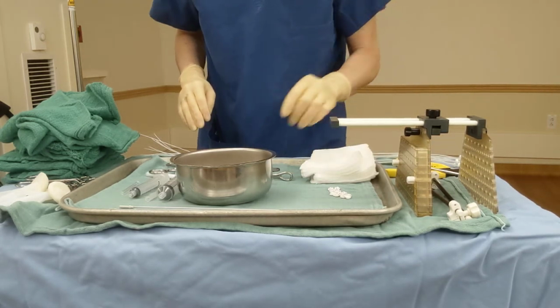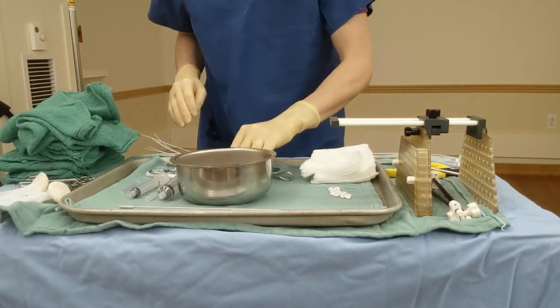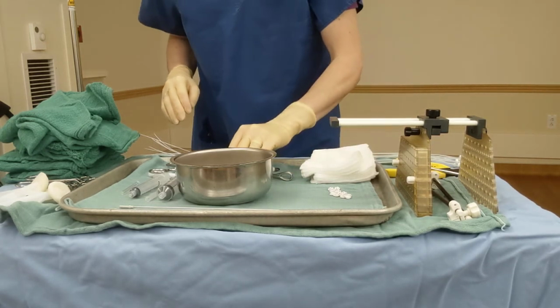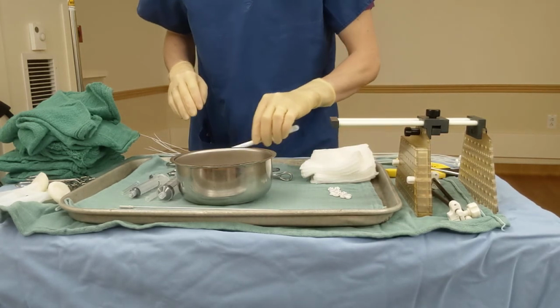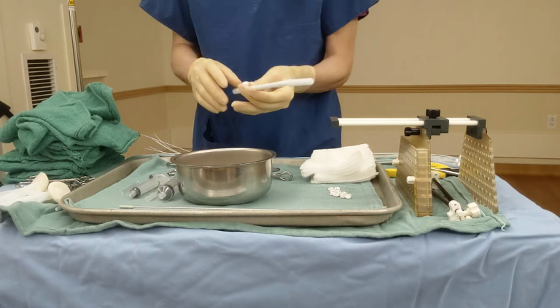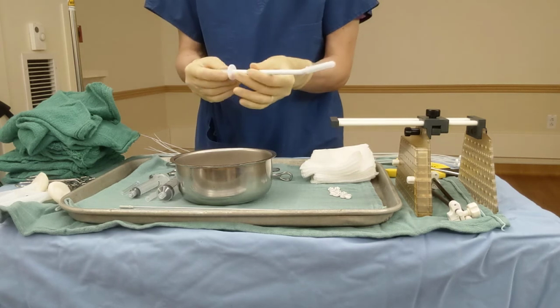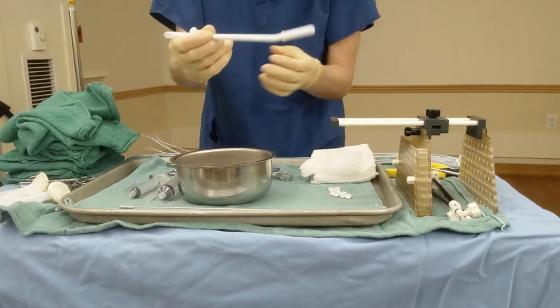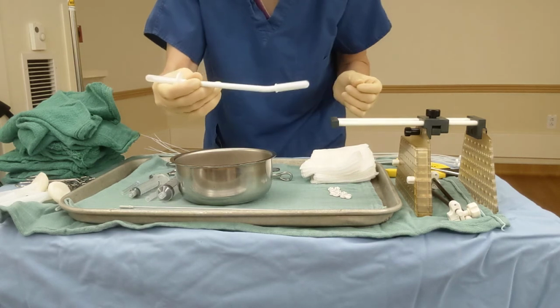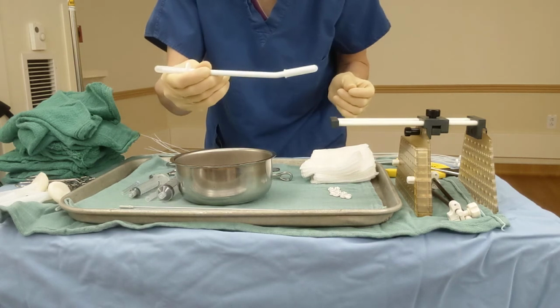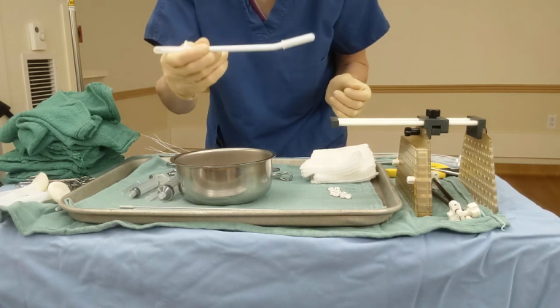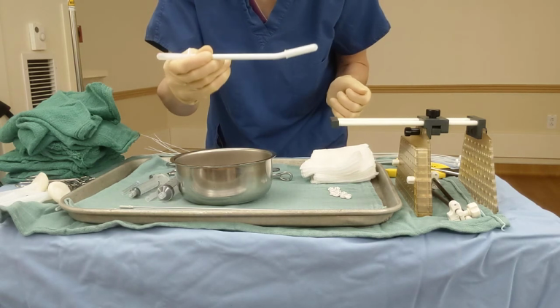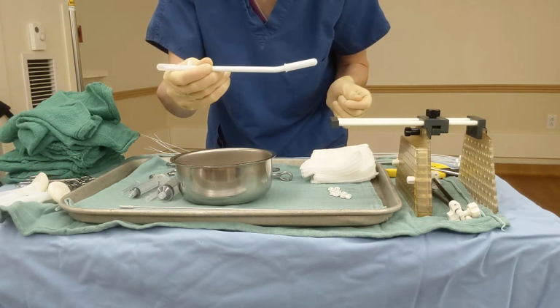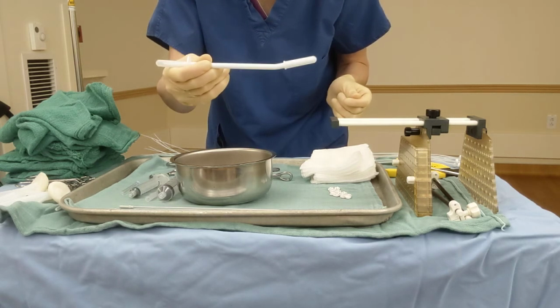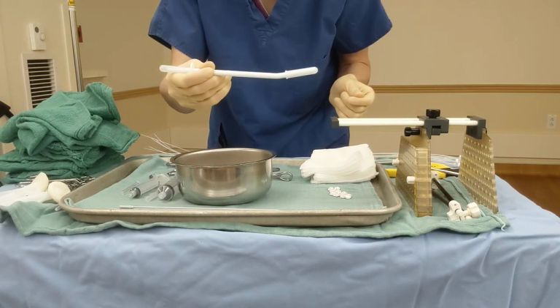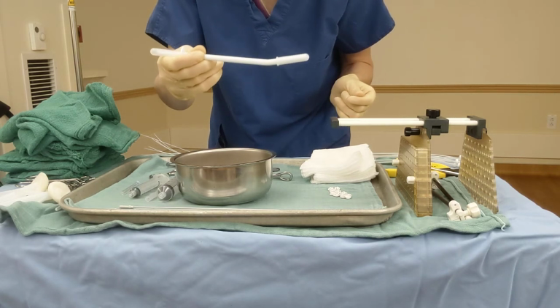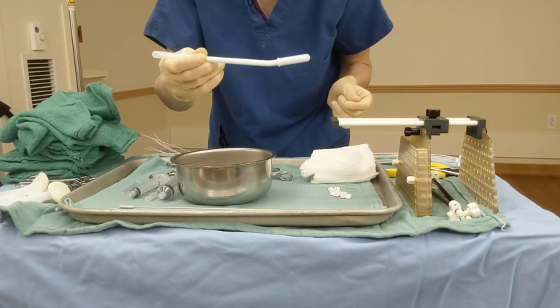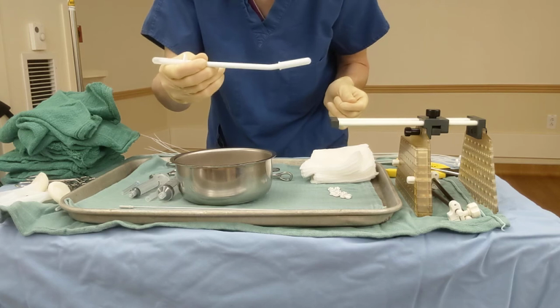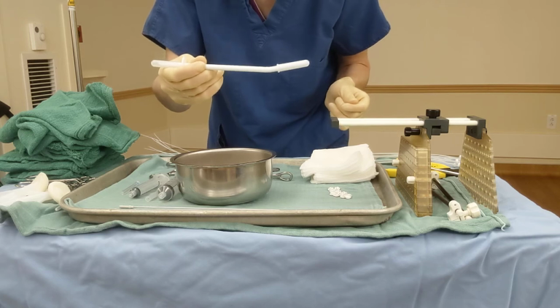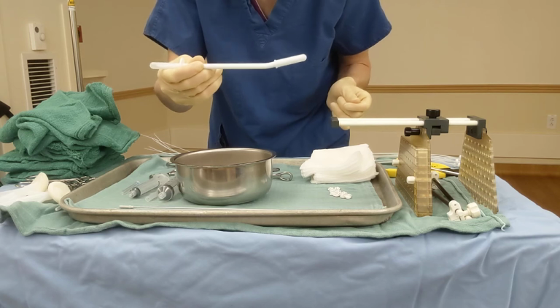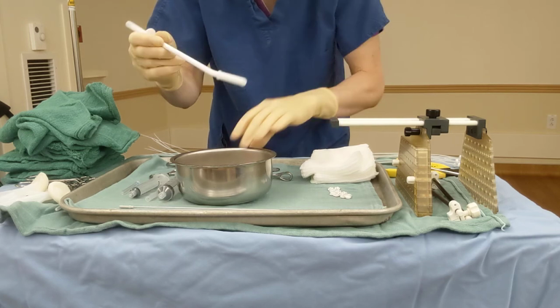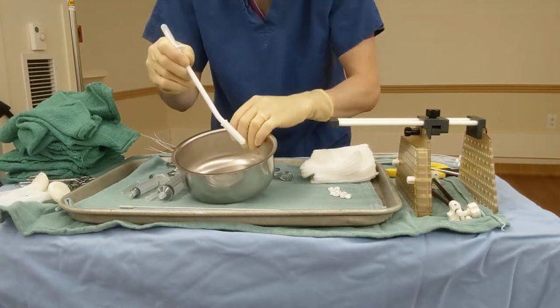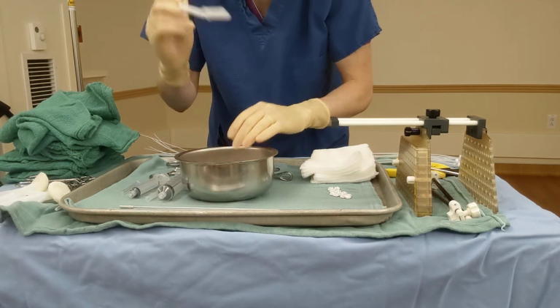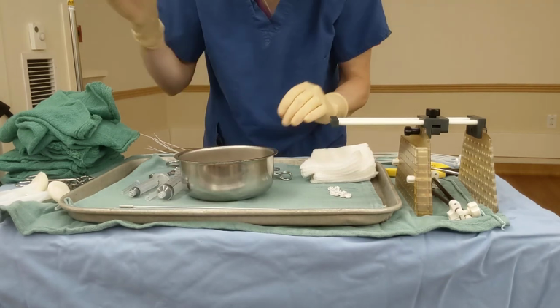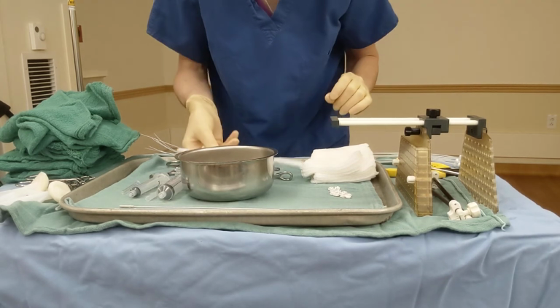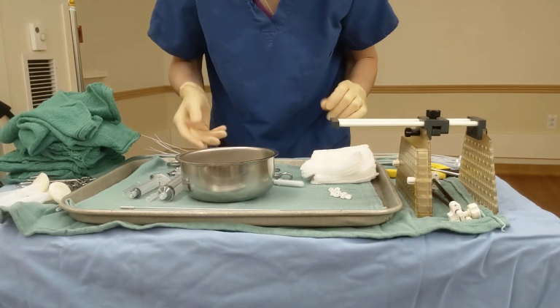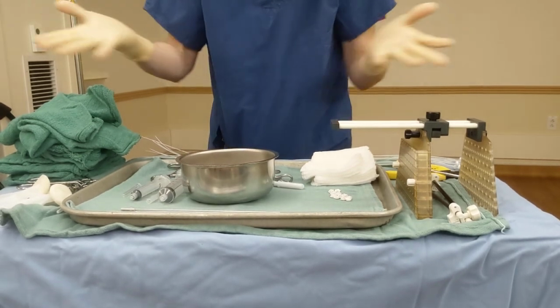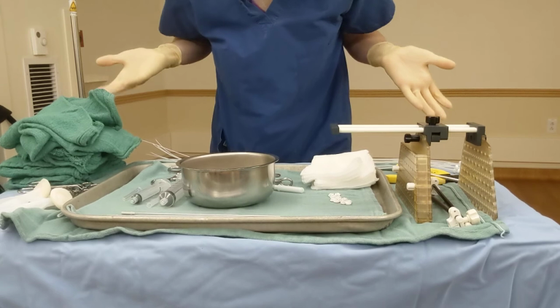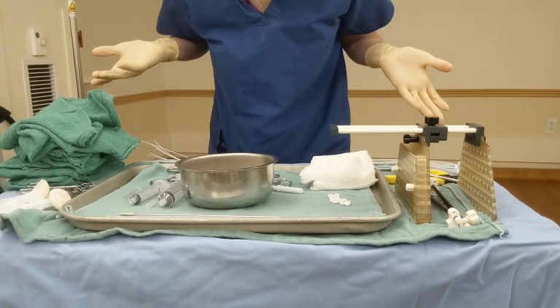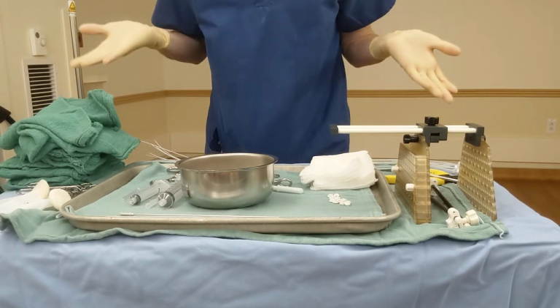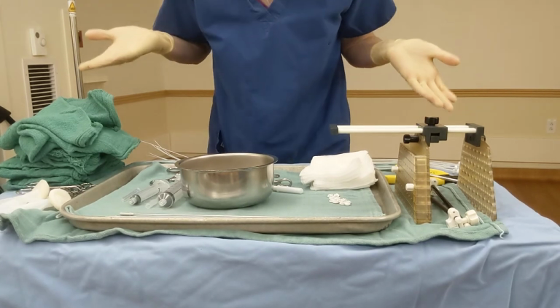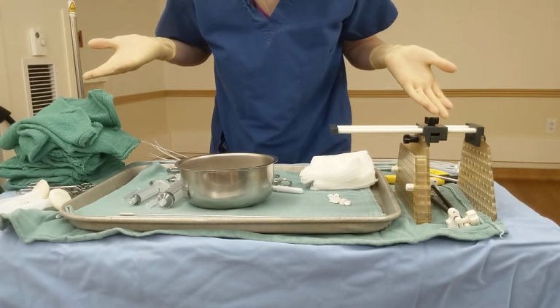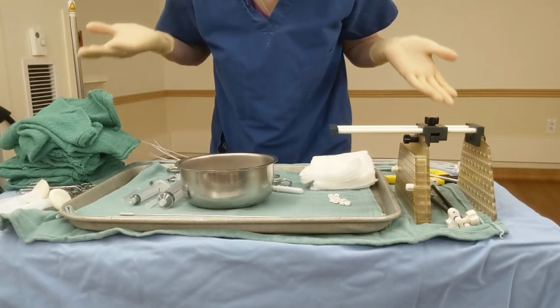One last thing on the tray is this little decanter. We are going to use this to sterilely put our breast brachy bag or numbing medicine into the bowl, and then this will go away. And that is everything you need to set up a breast brachy tray.